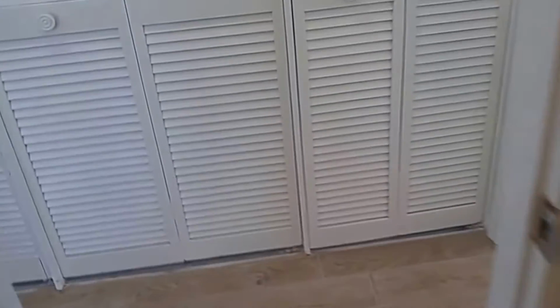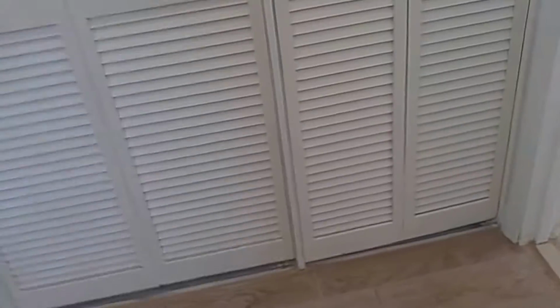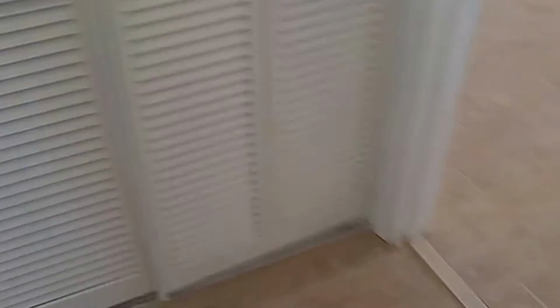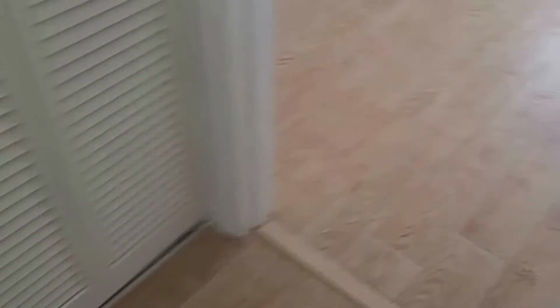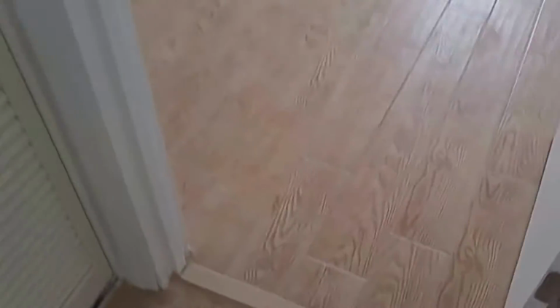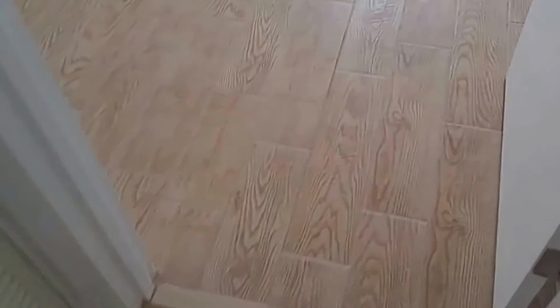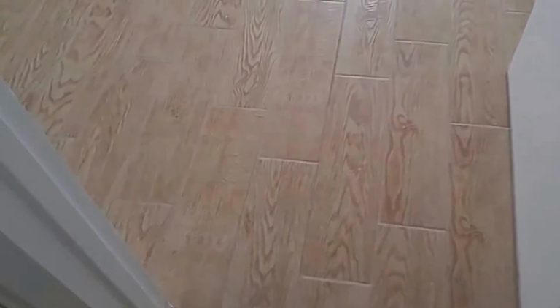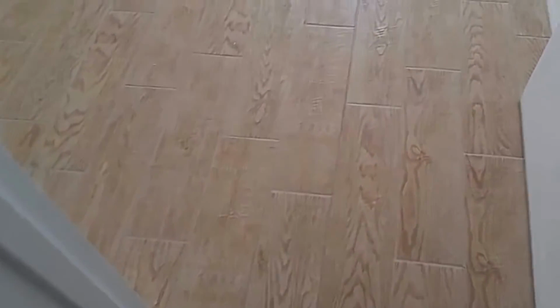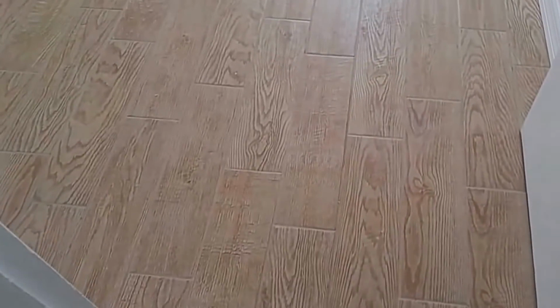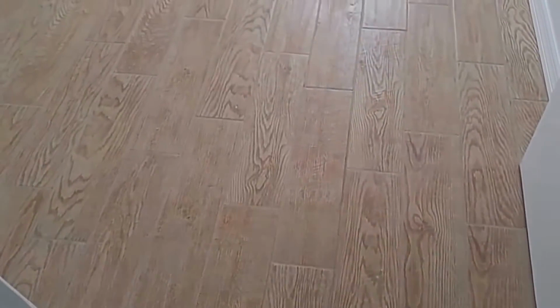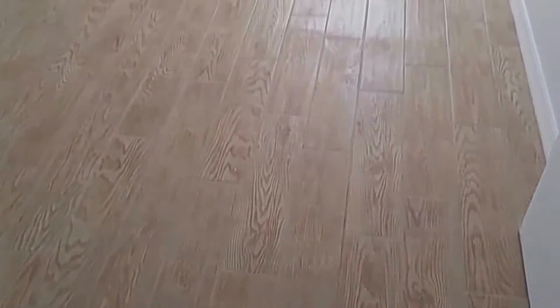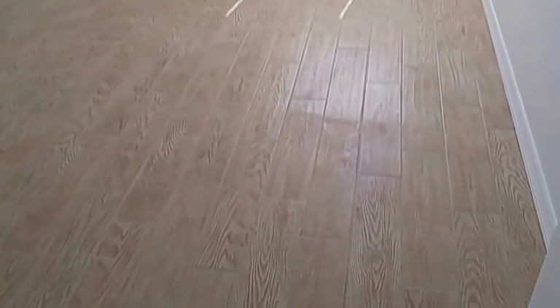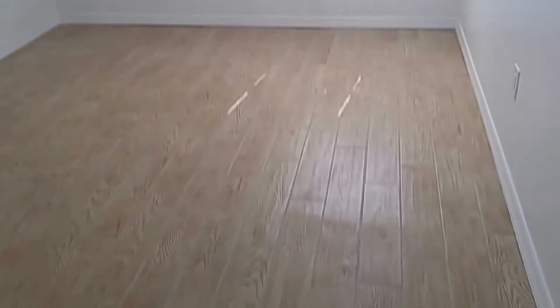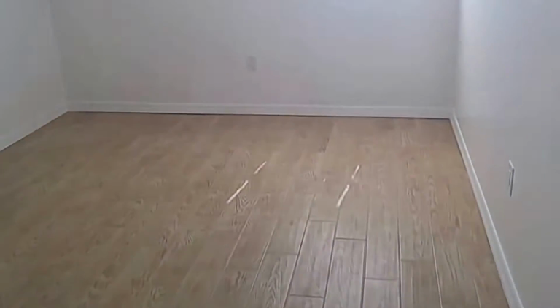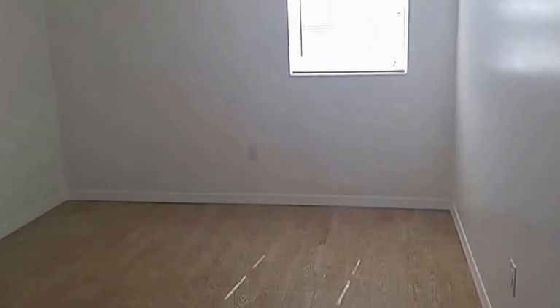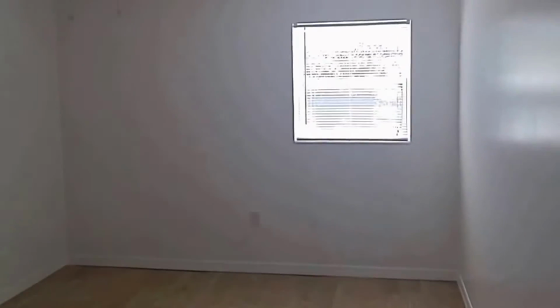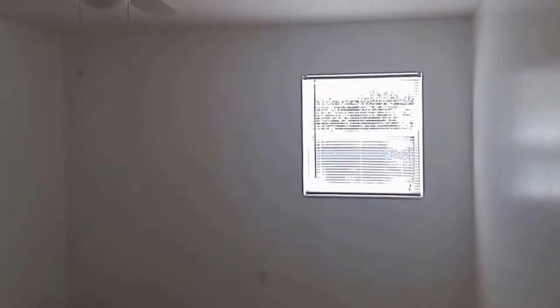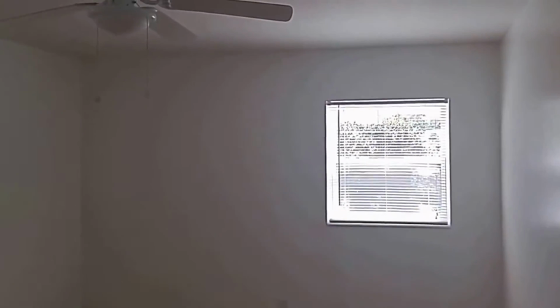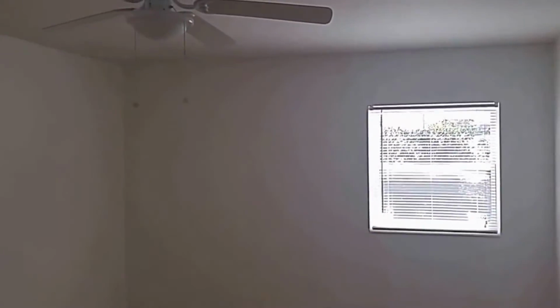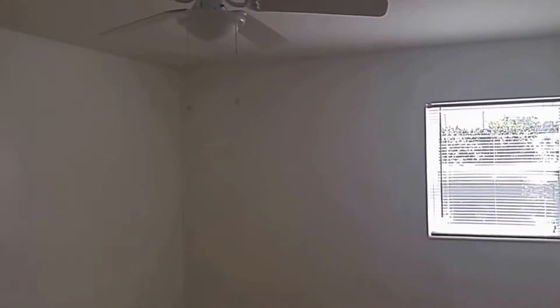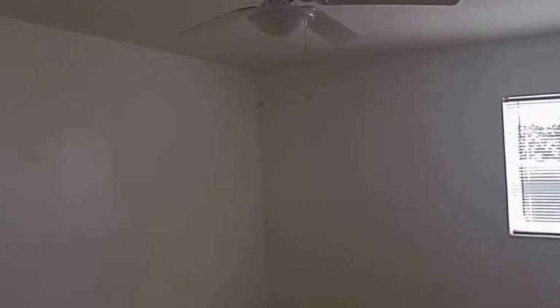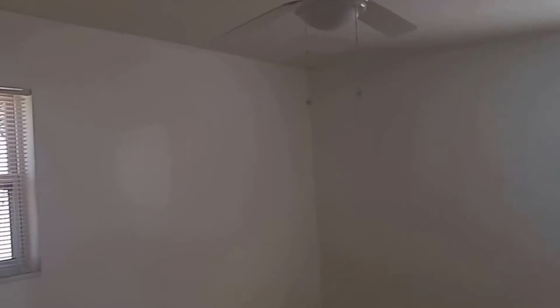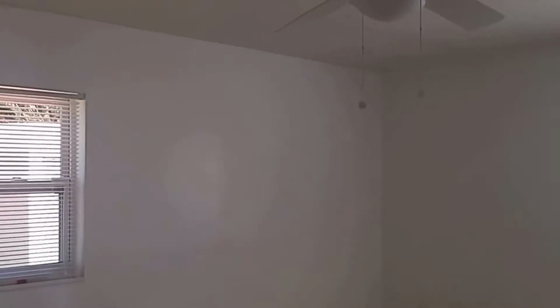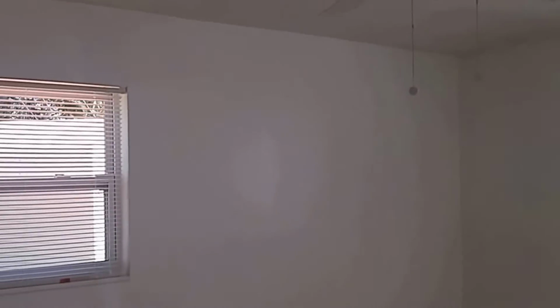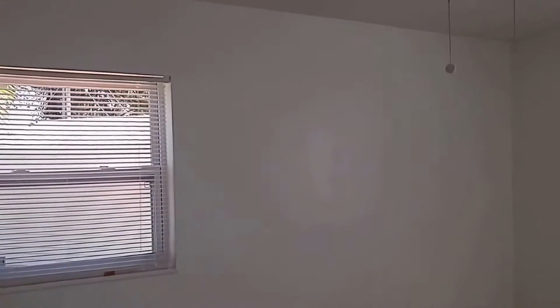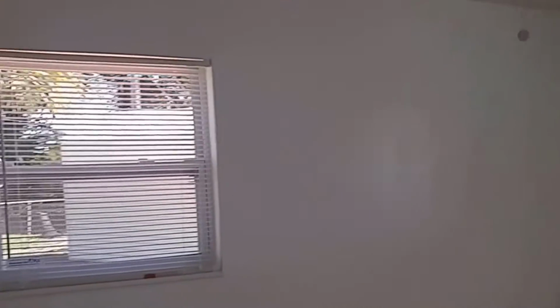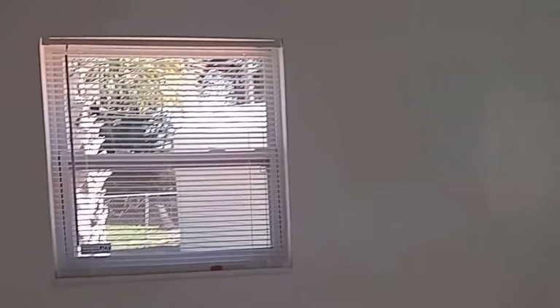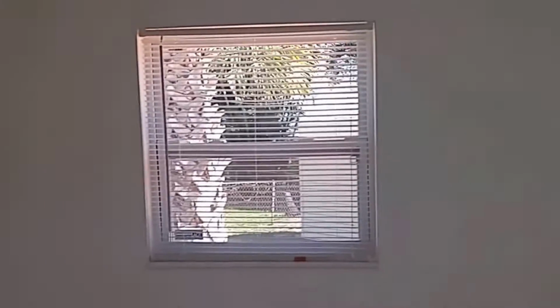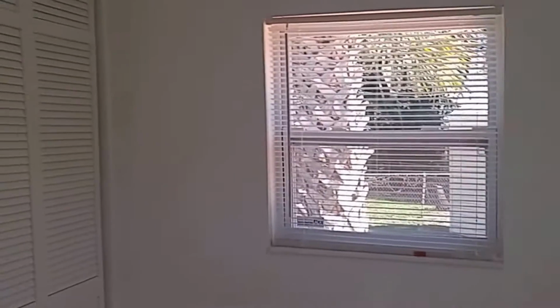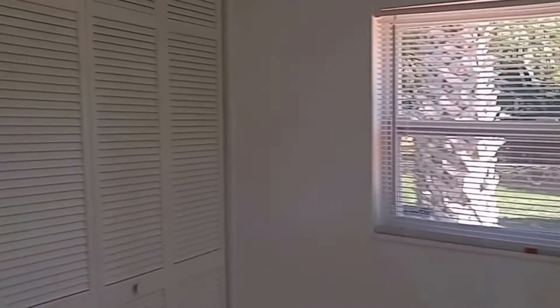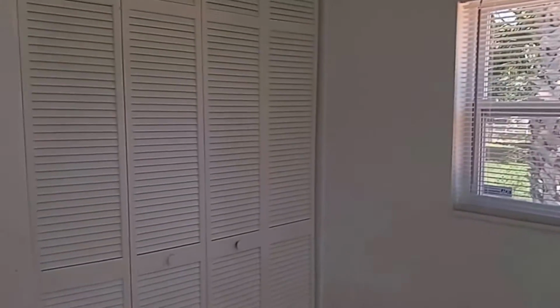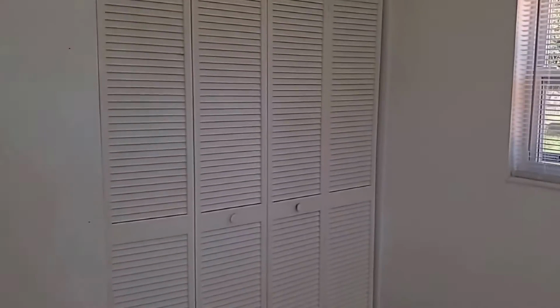Moving into the second bedroom, we again have the wood style tile. Ceiling fan with light fixture. Two windows to provide lots of light. And a closet here.